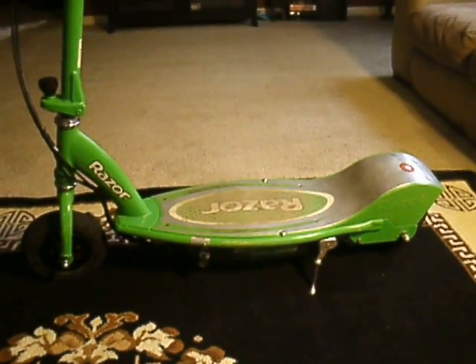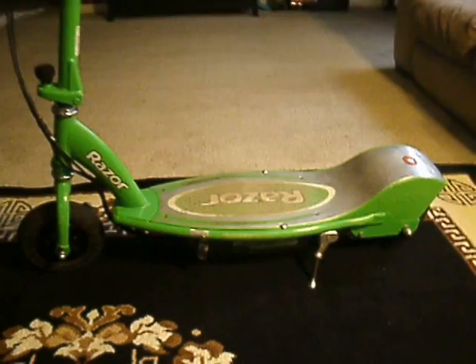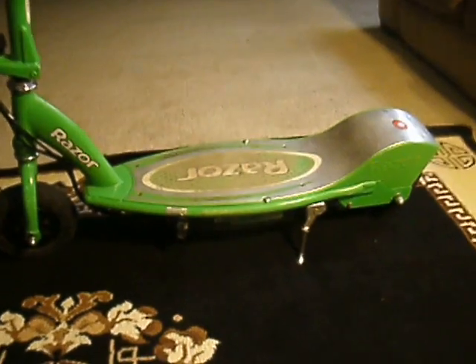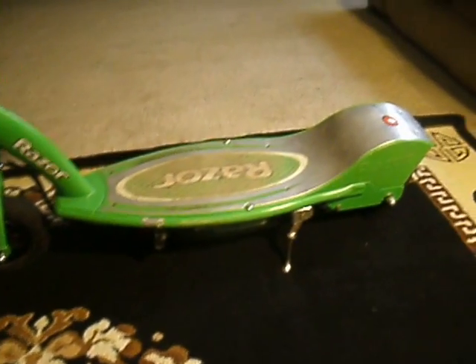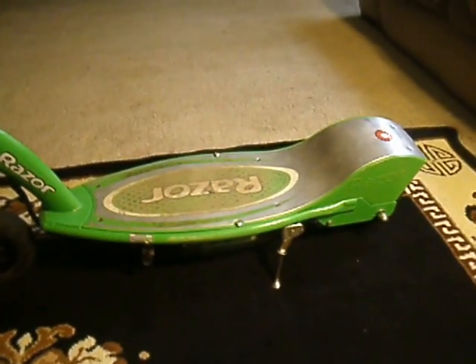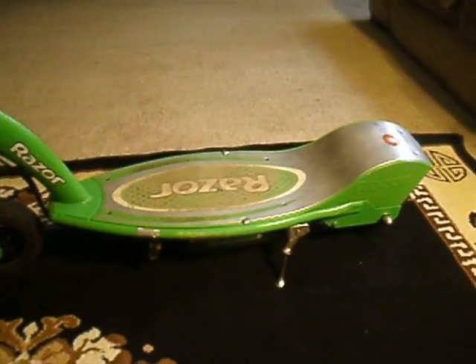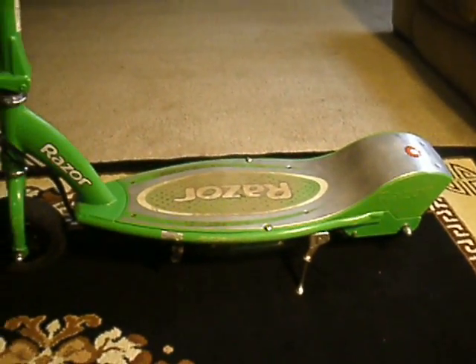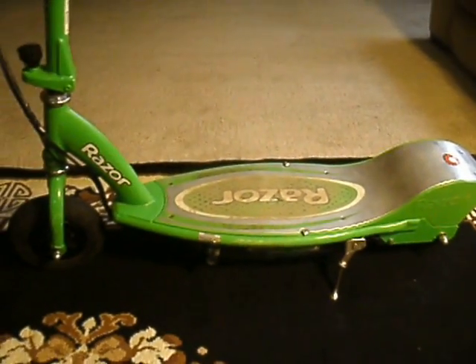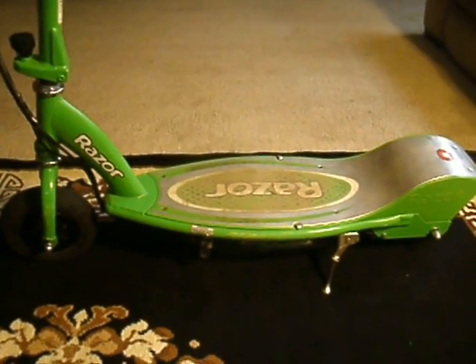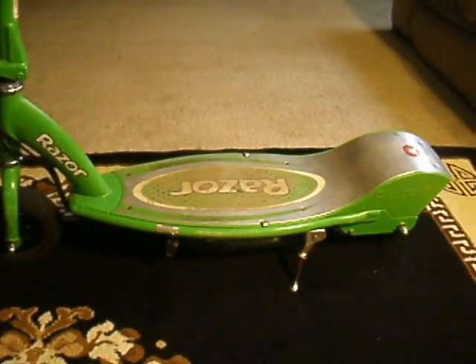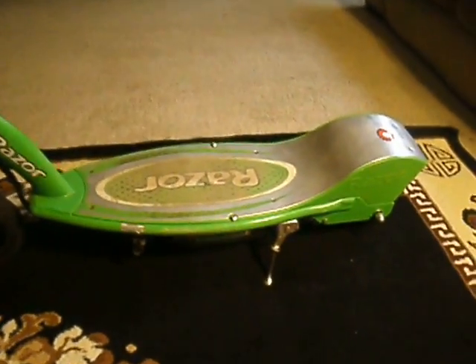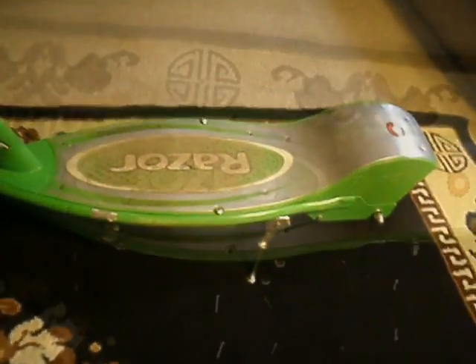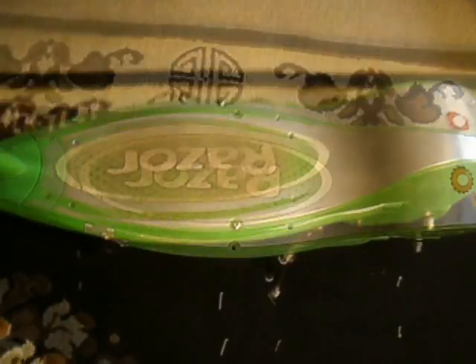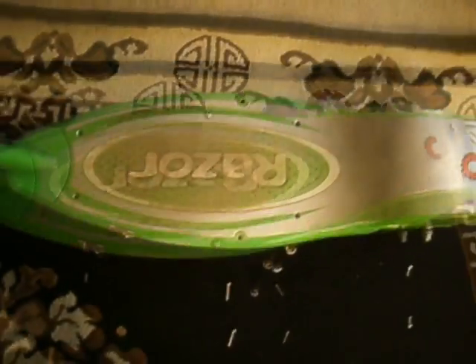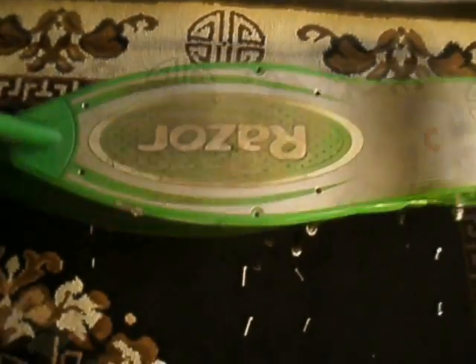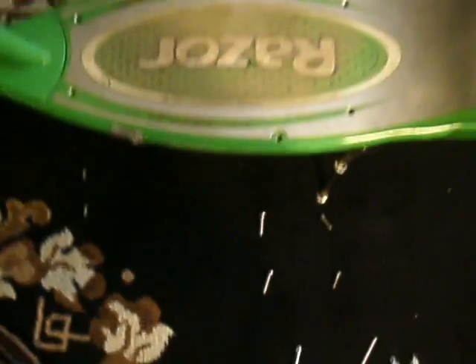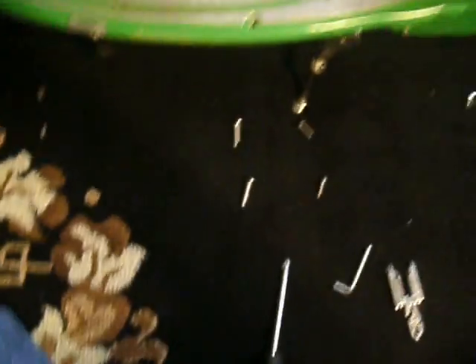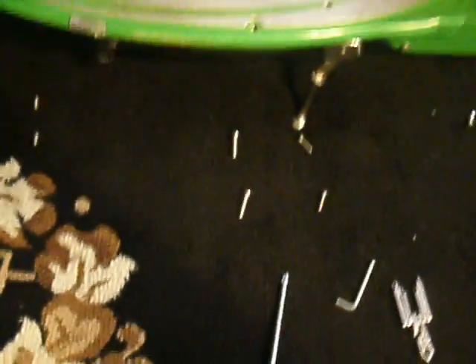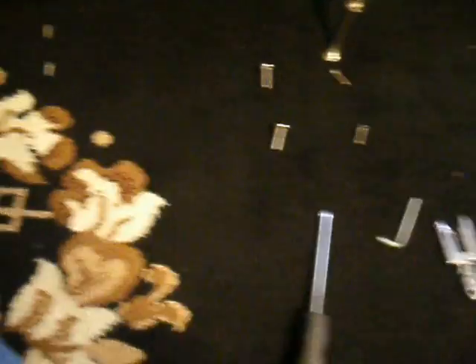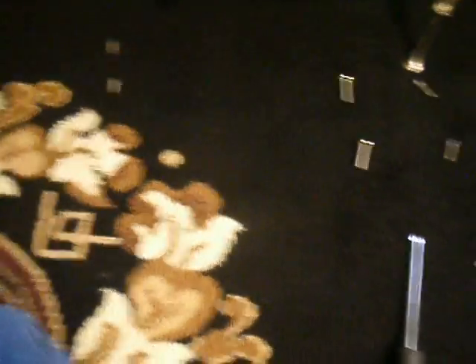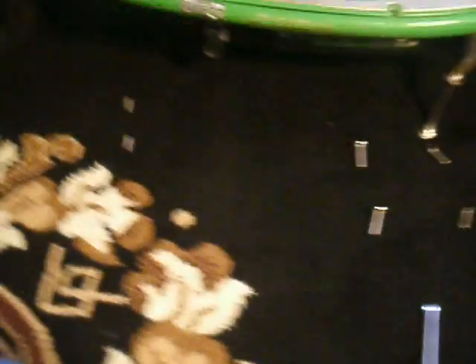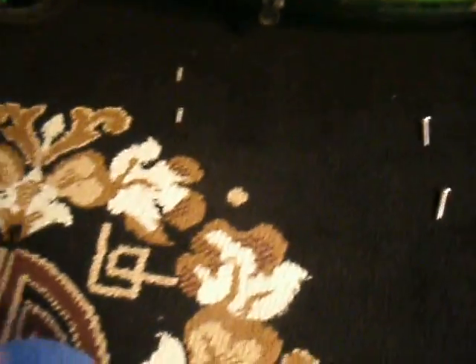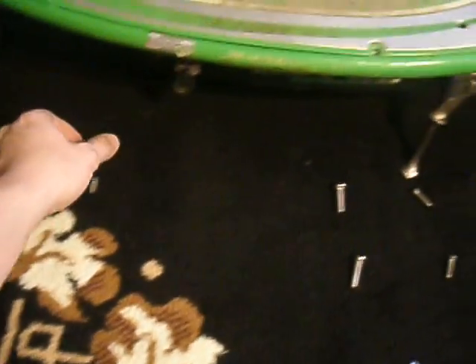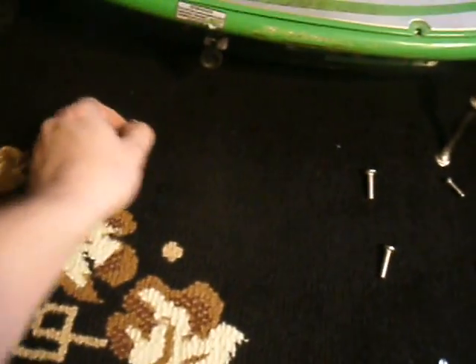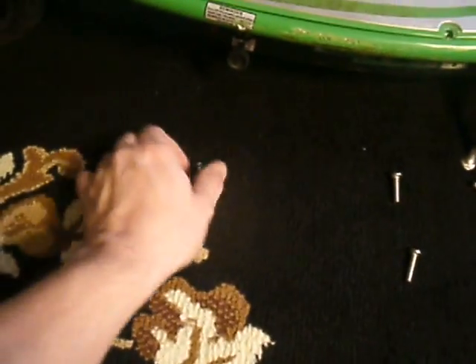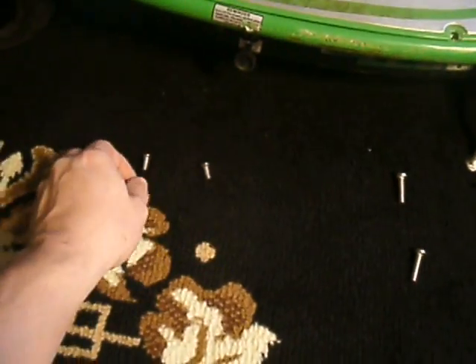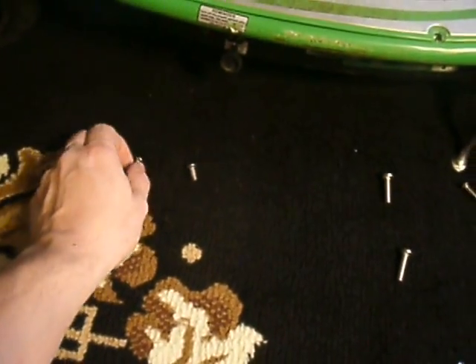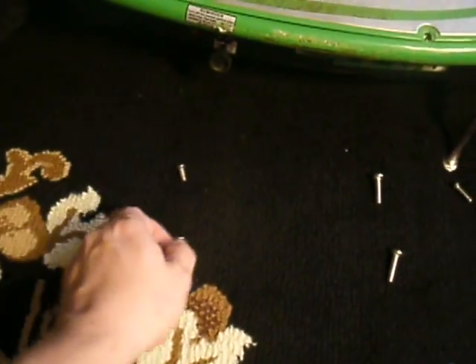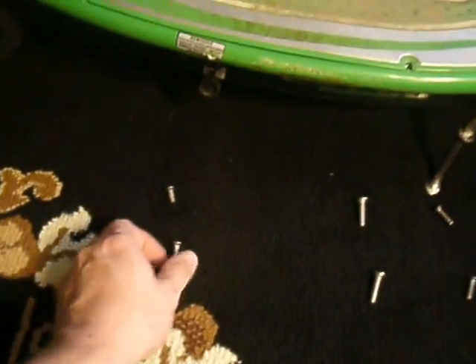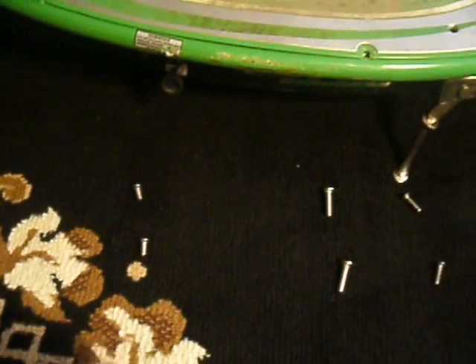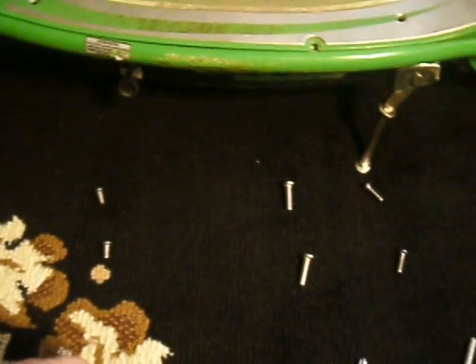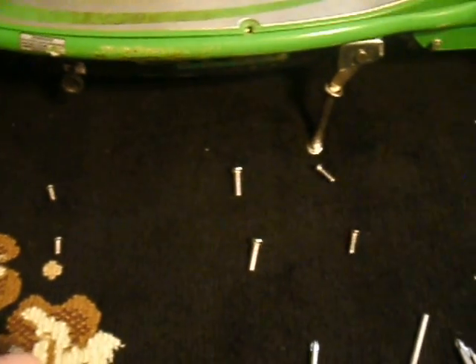So the first thing we're going to do — and I'm going to make this in clips to make the video a lot quicker — is to remove these screws. It's a good idea to keep in mind where these screws were, because some of them are different lengths: shorter screws, longer screws.